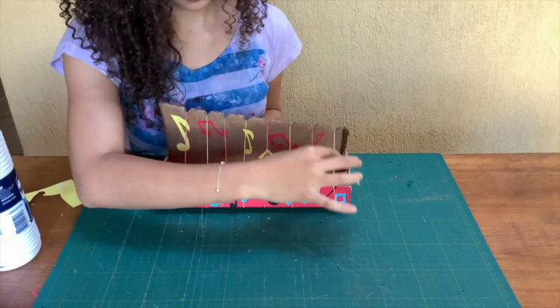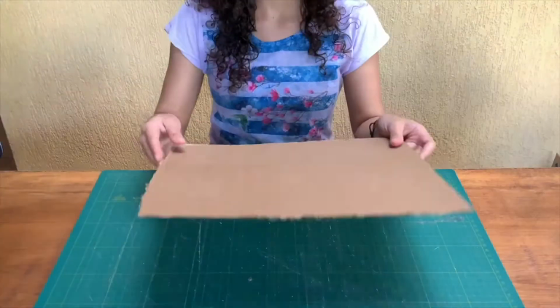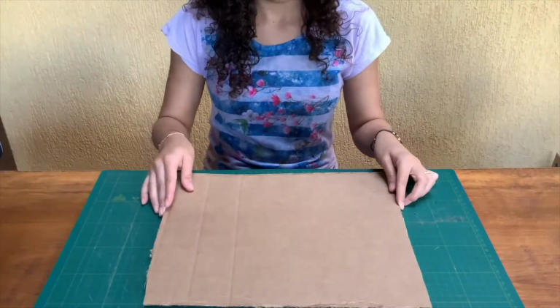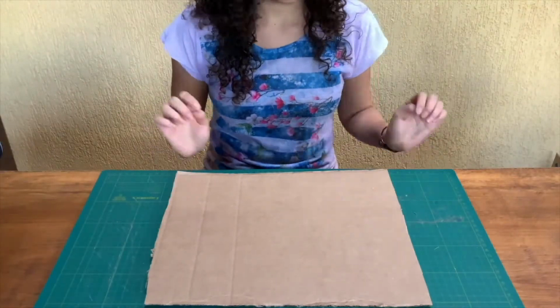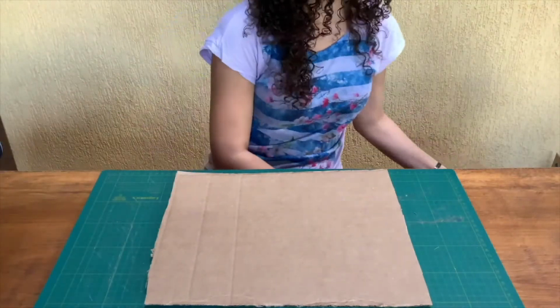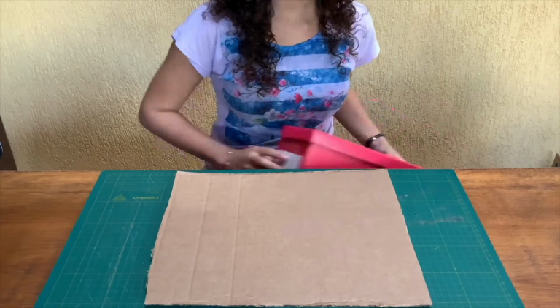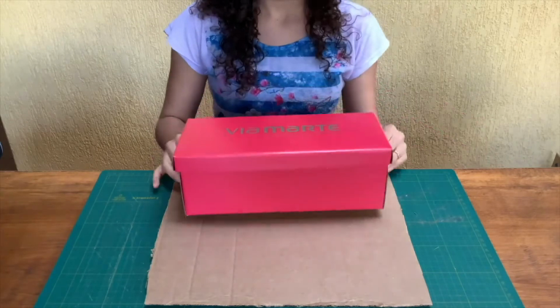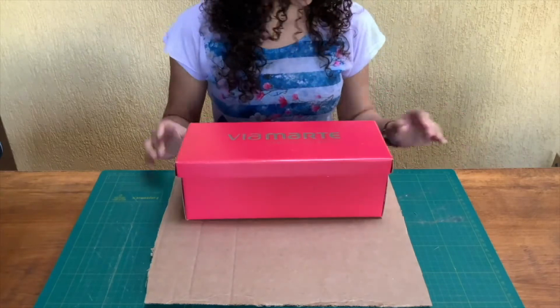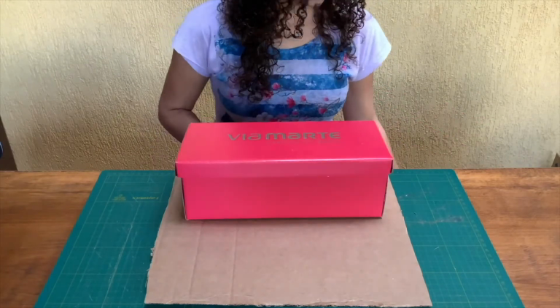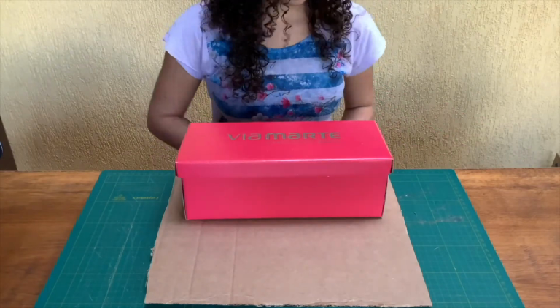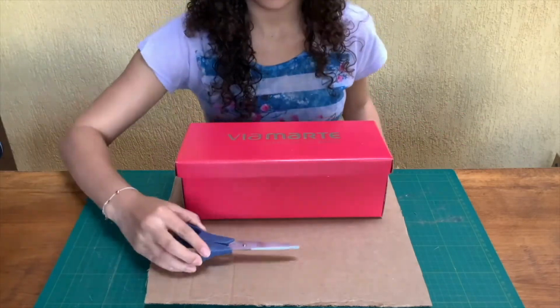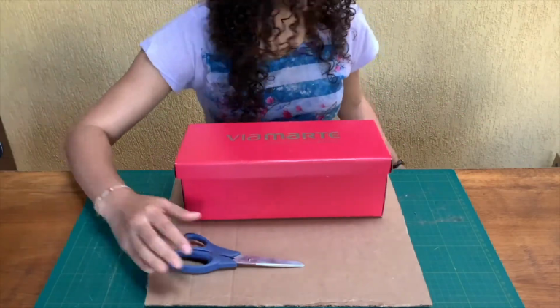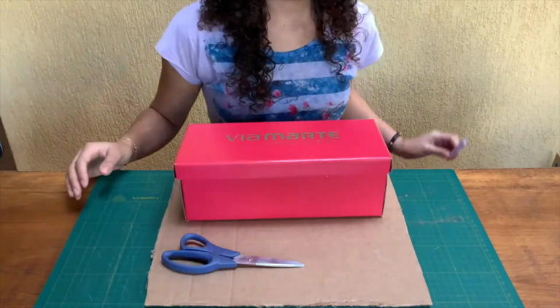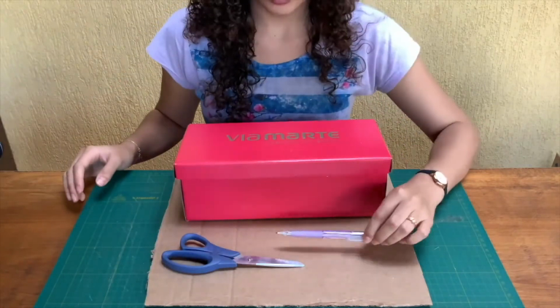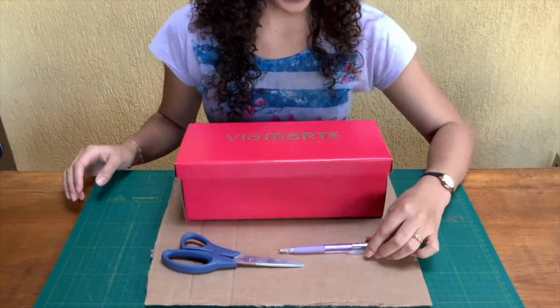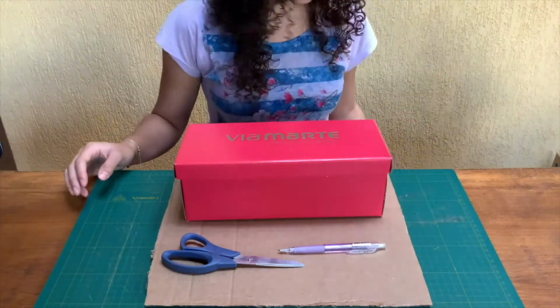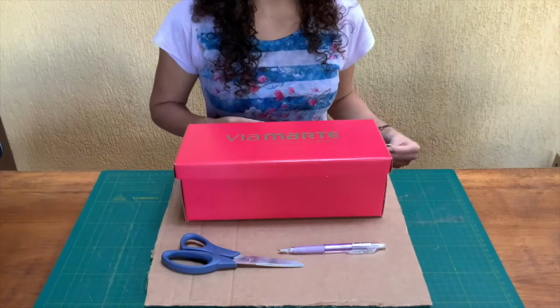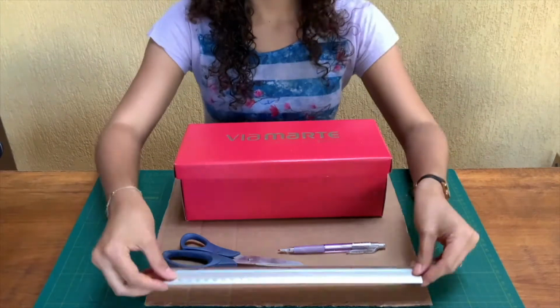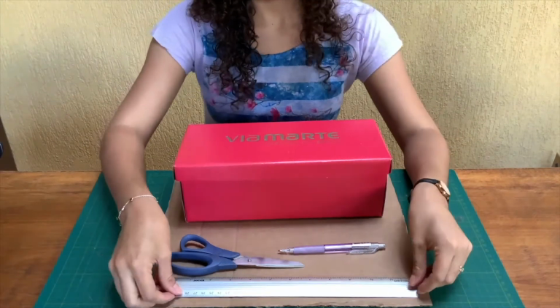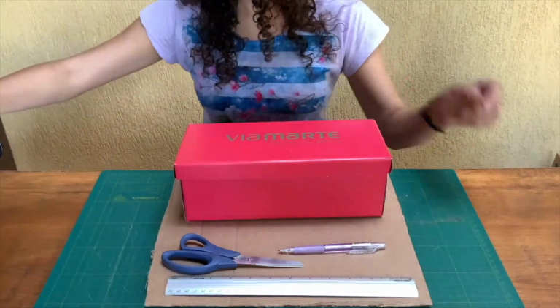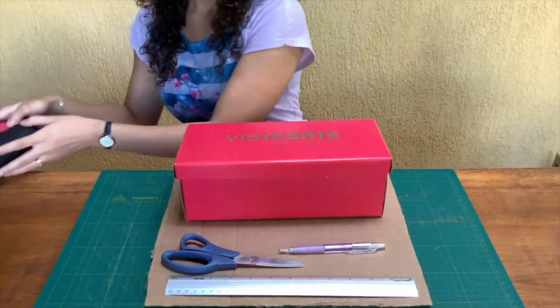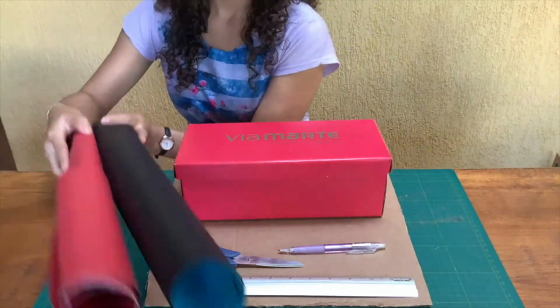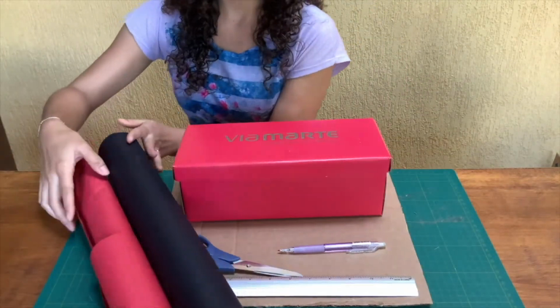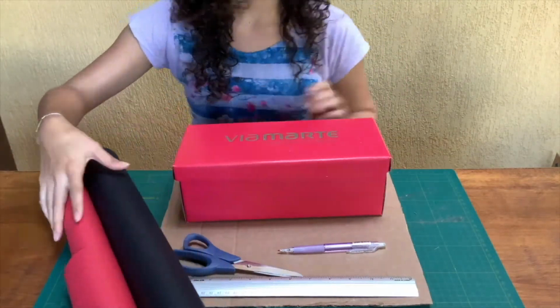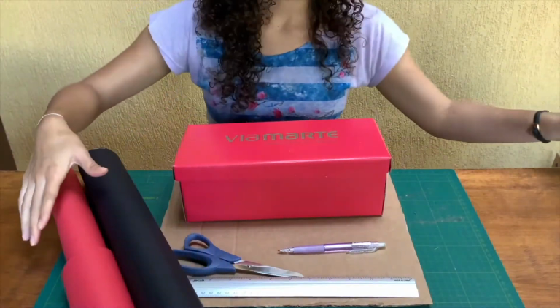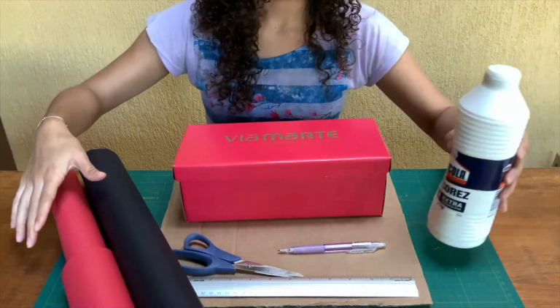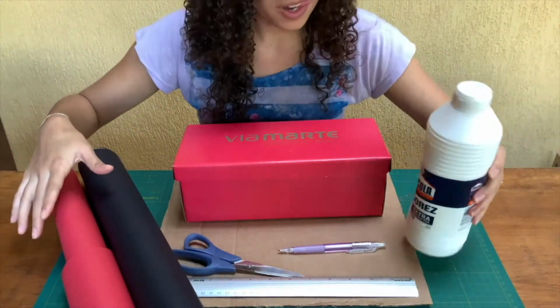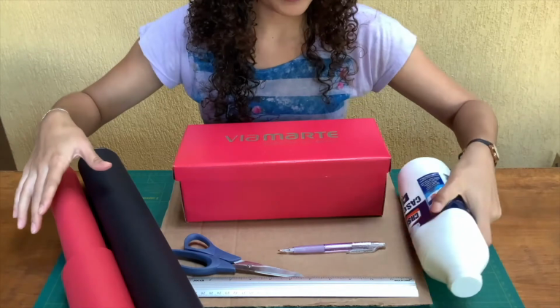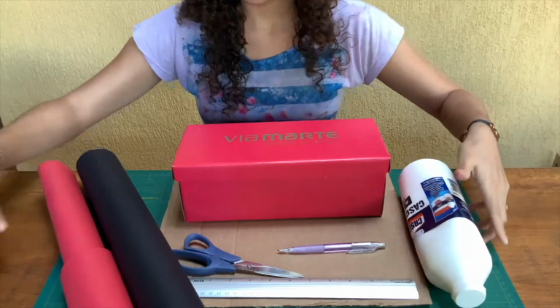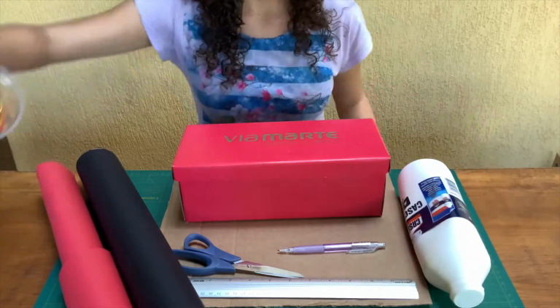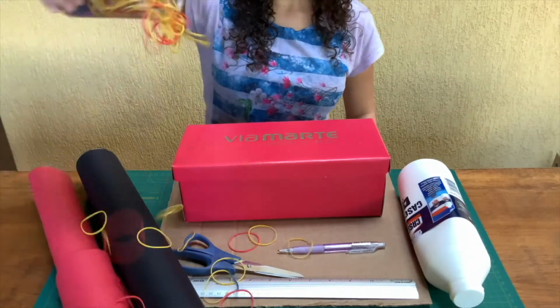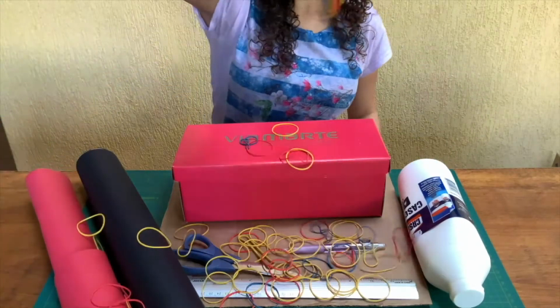All you'll need is a sheet of strong cardboard, a strong box, scissors, a pencil, a ruler, decorations, glue, and finally elastic bands.